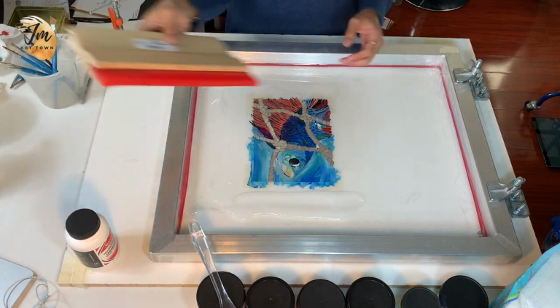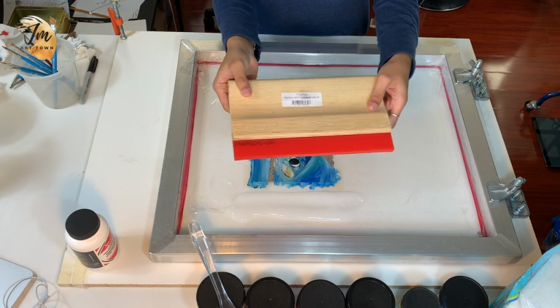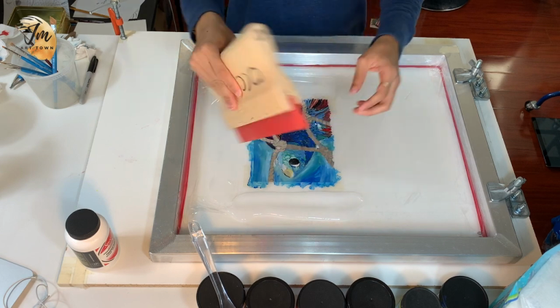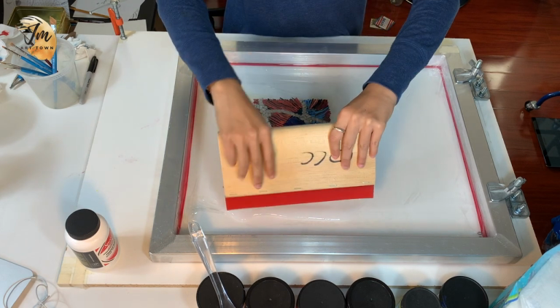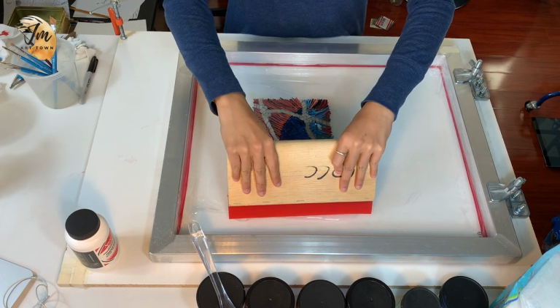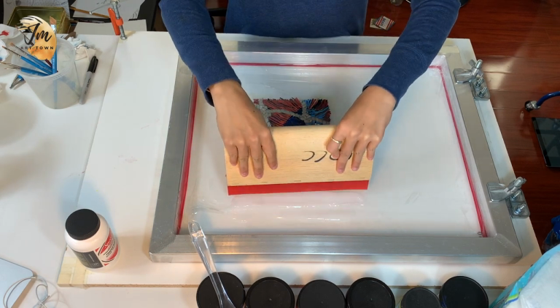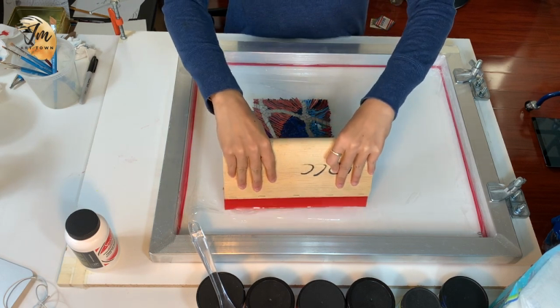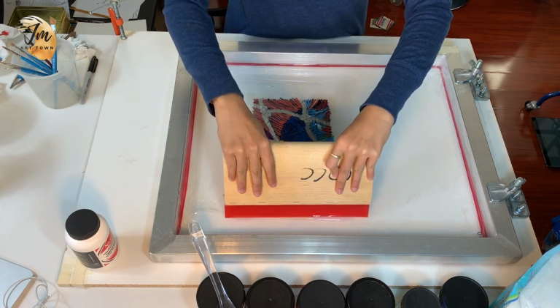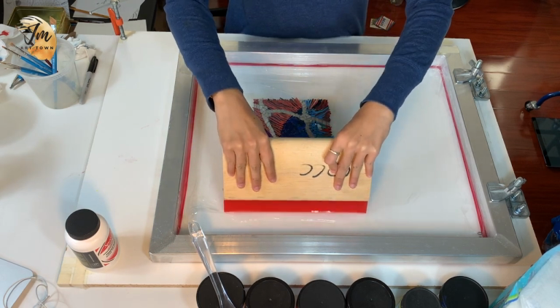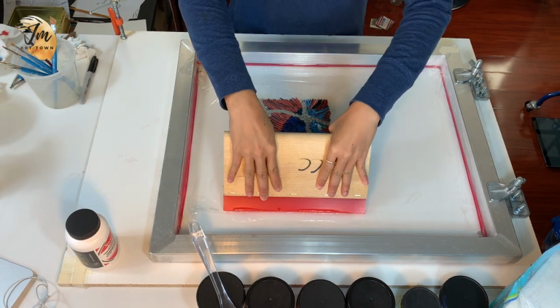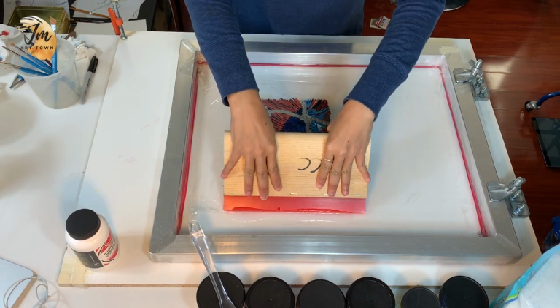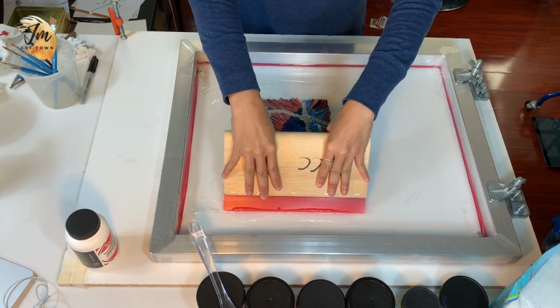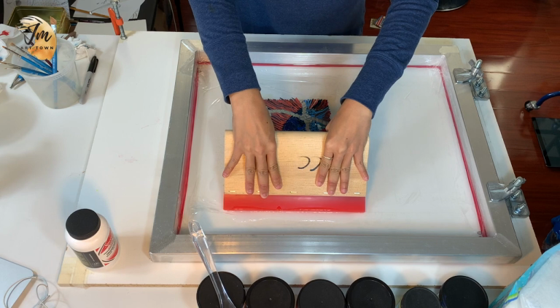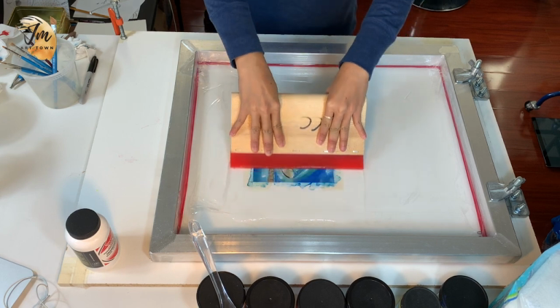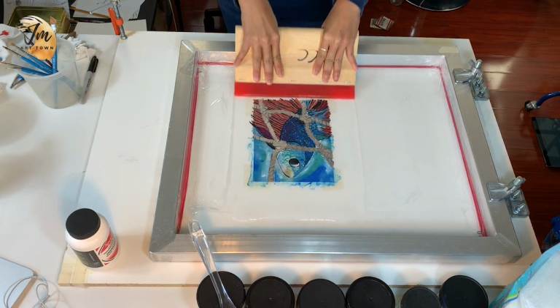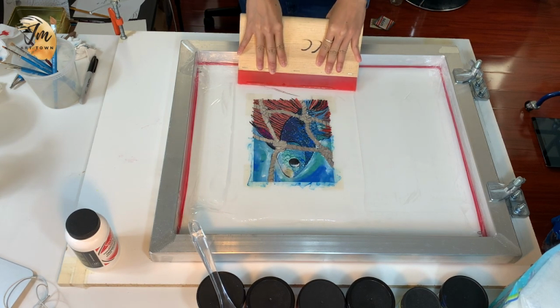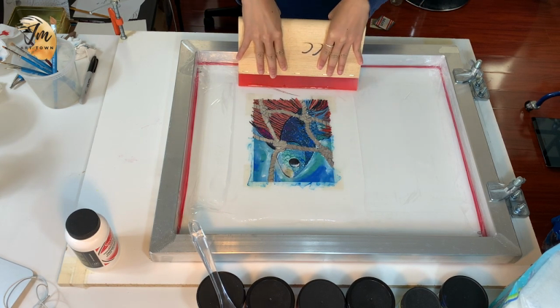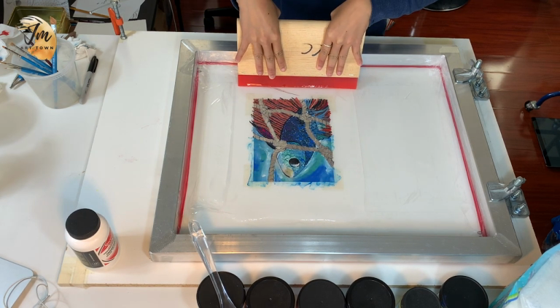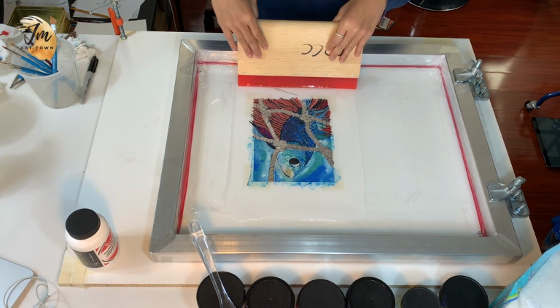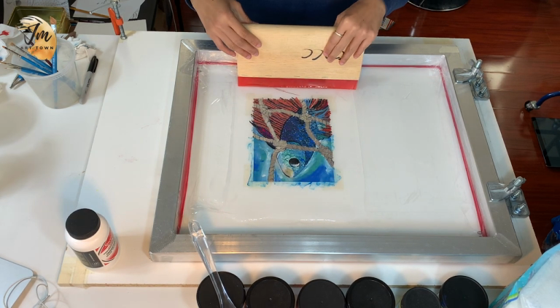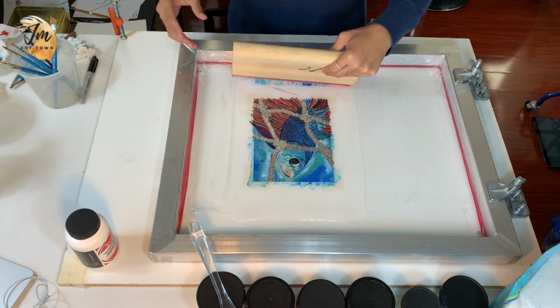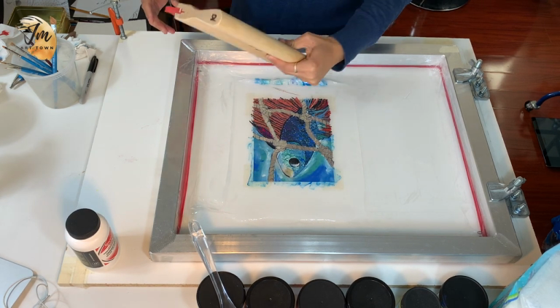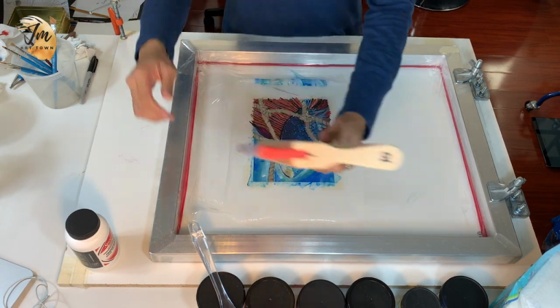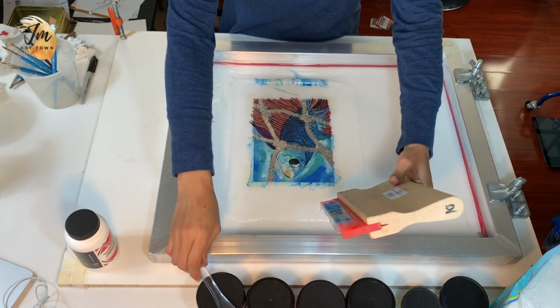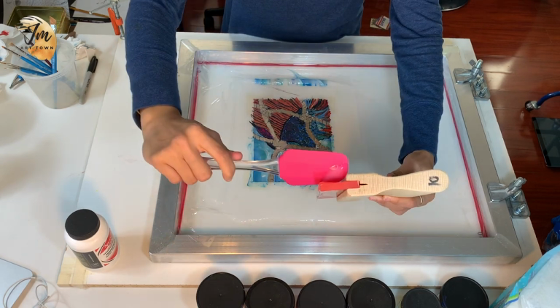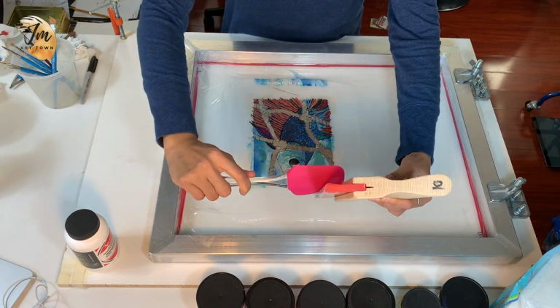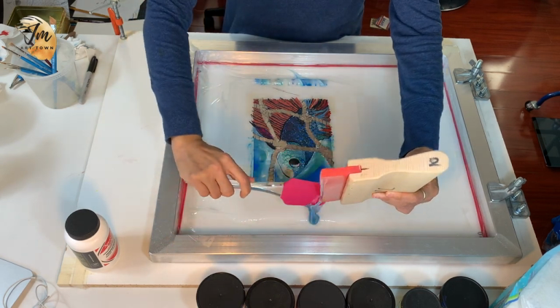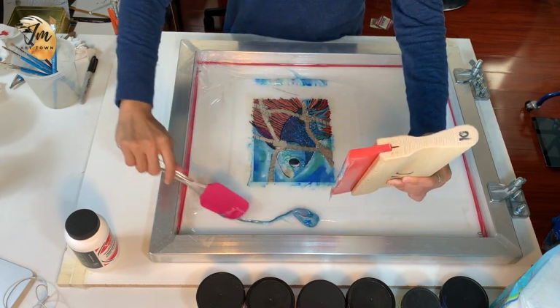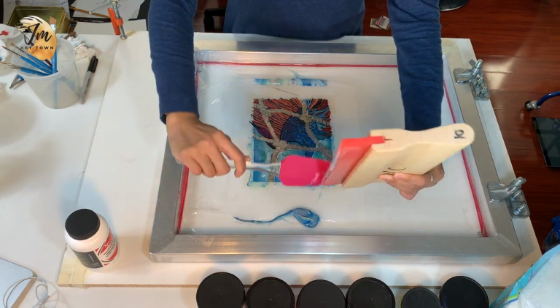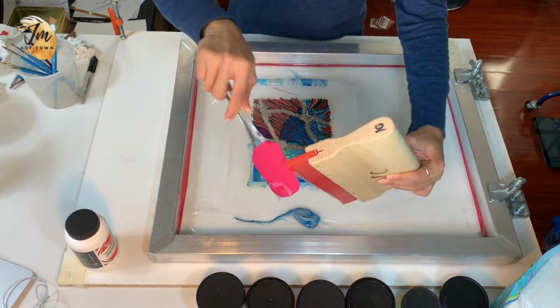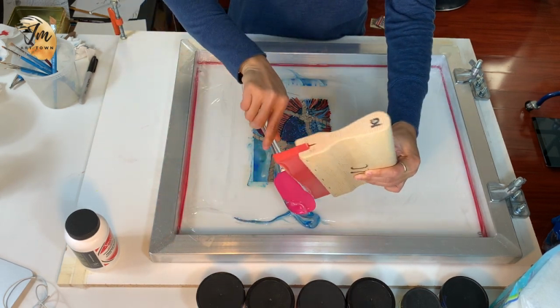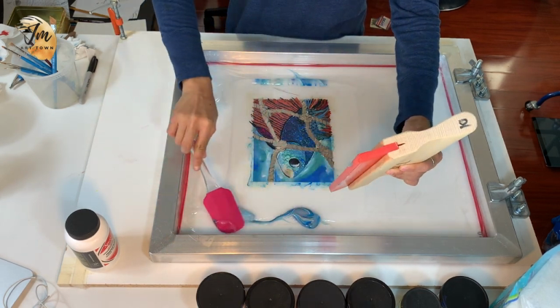Now use a squeegee — pull it and push ink through the screen onto paper. I want to pull it one more time. You don't have to if you think you've already applied enough force.